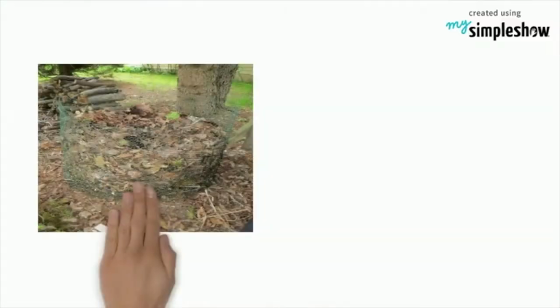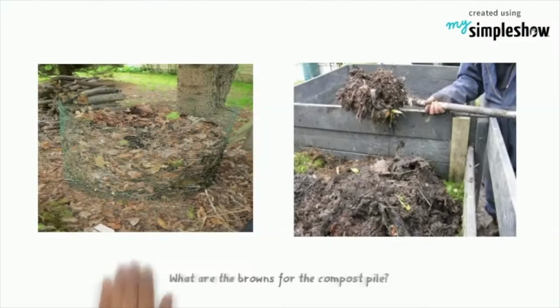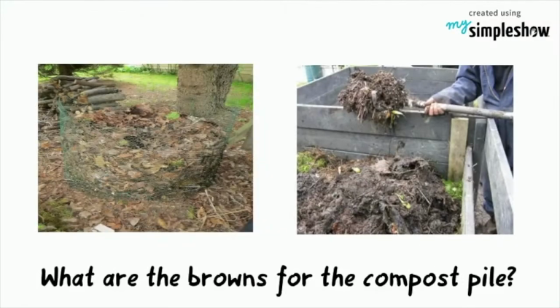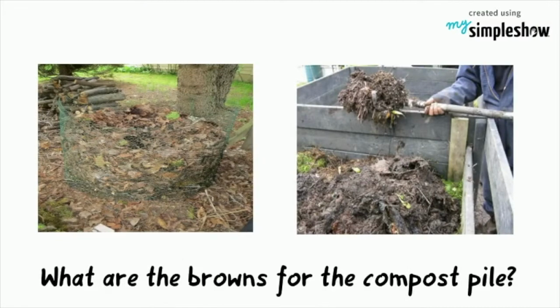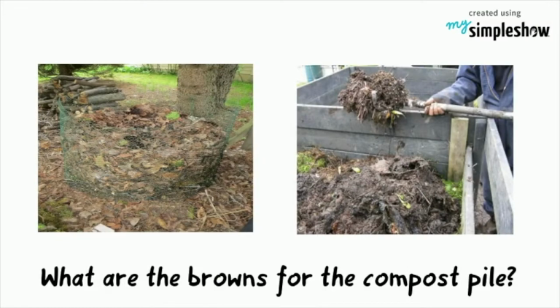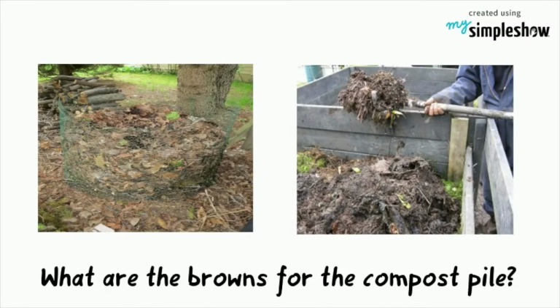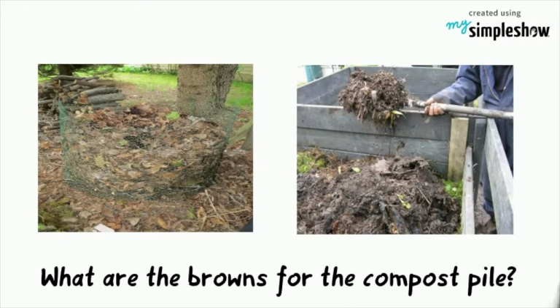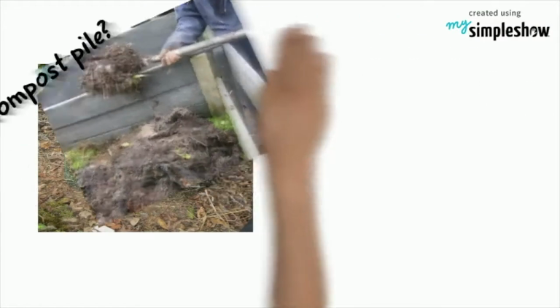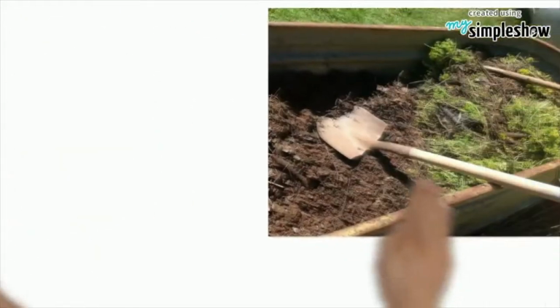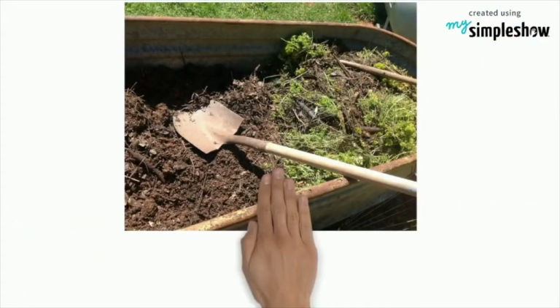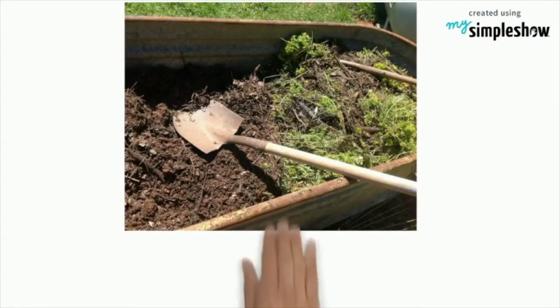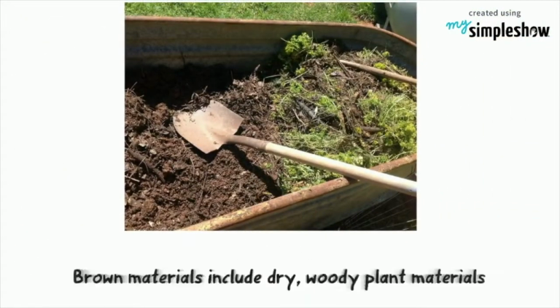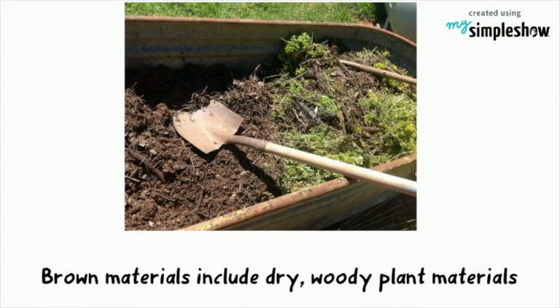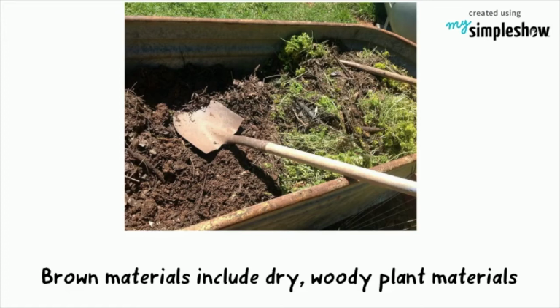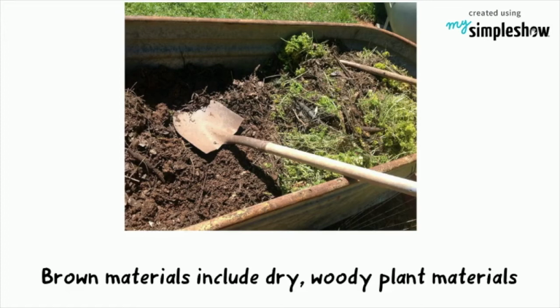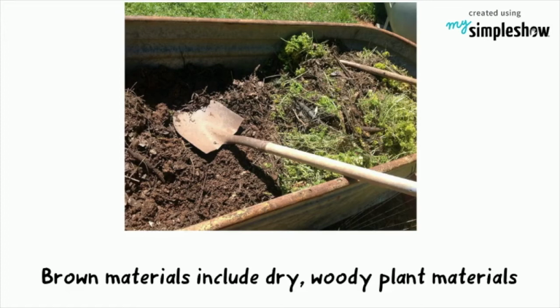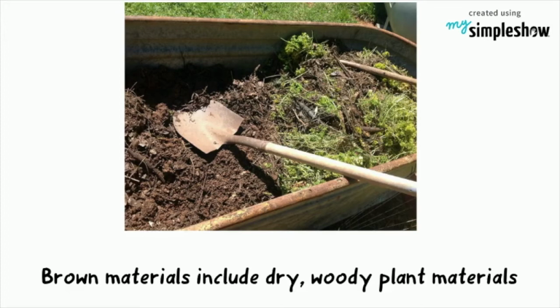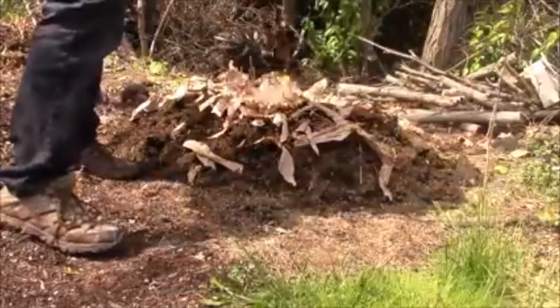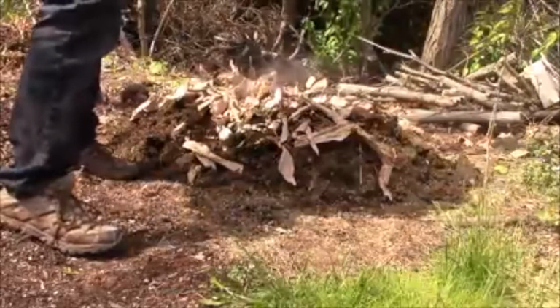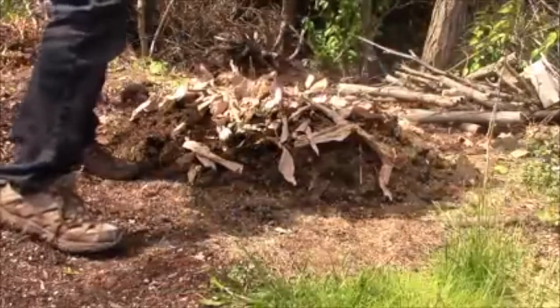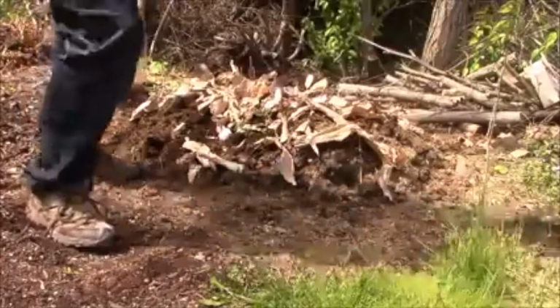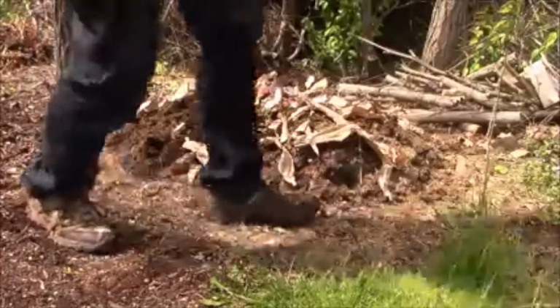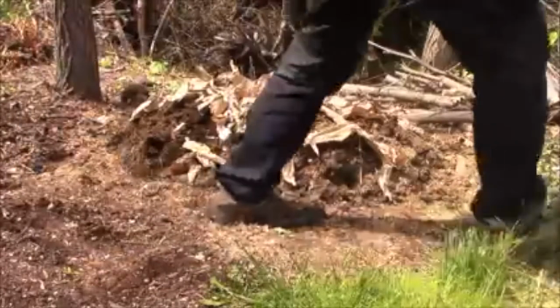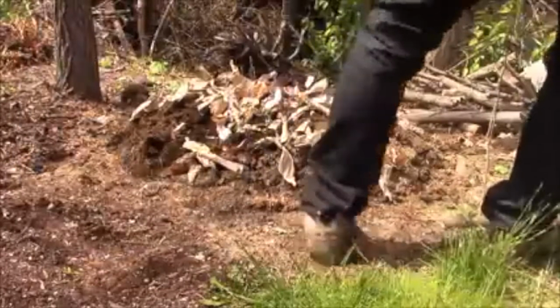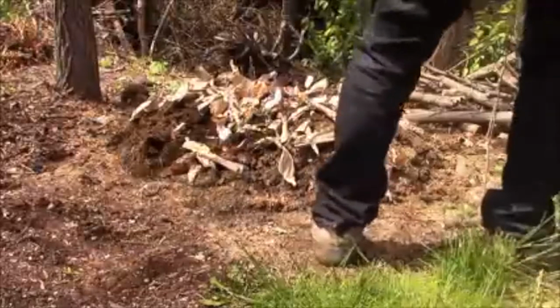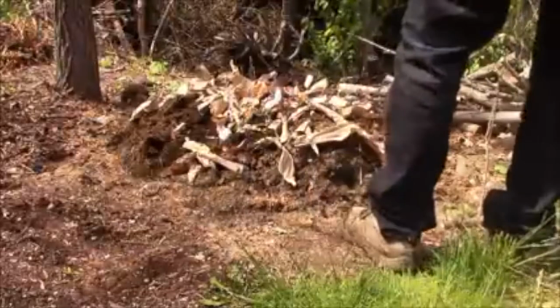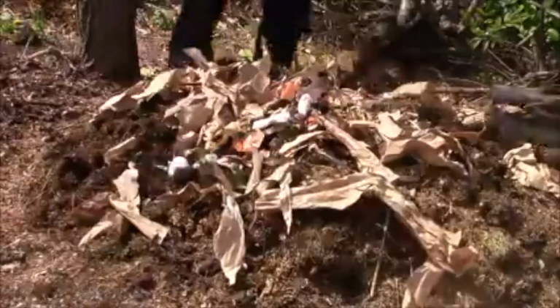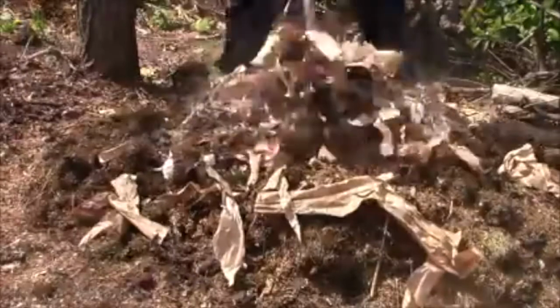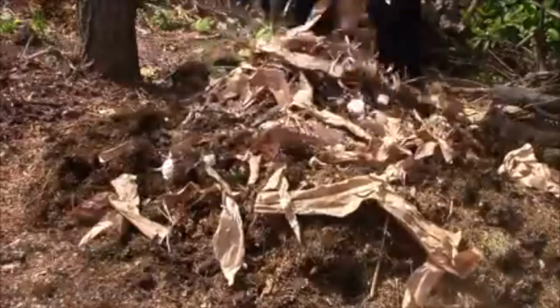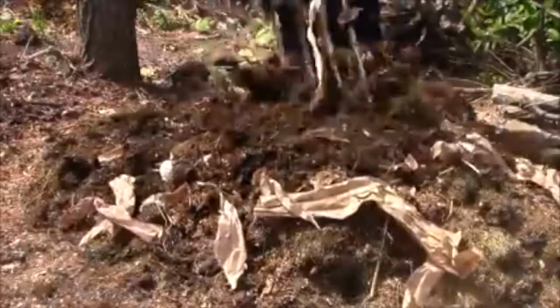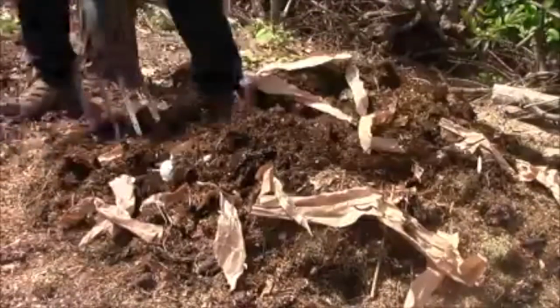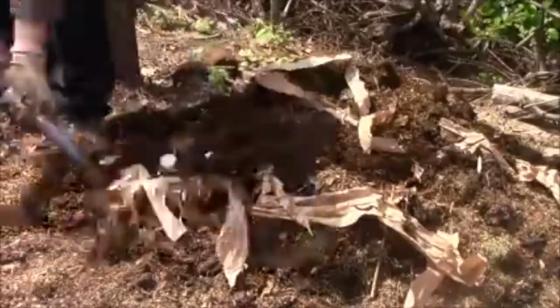What are the browns for the compost pile? Brown materials for composting include dry or woody plant materials. In most cases, these materials are brown or have naturally turned brown. Here are examples of brown materials.